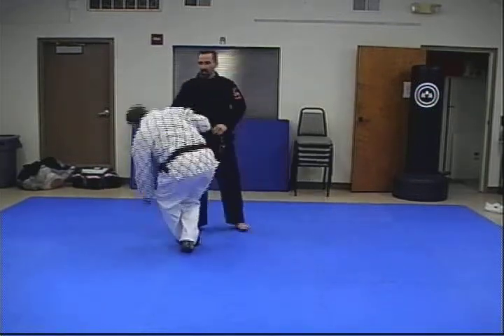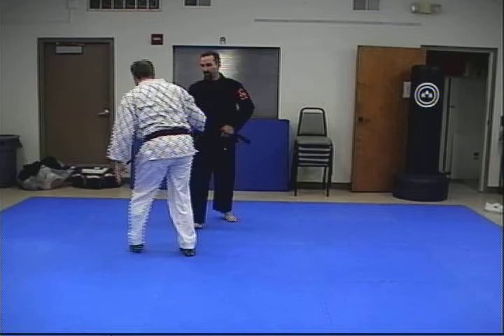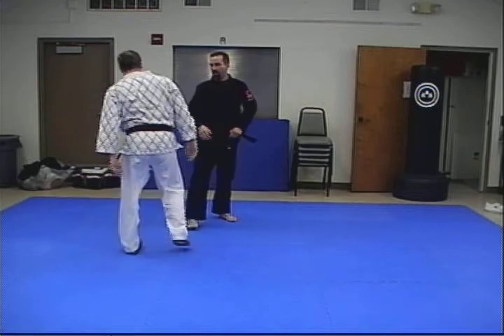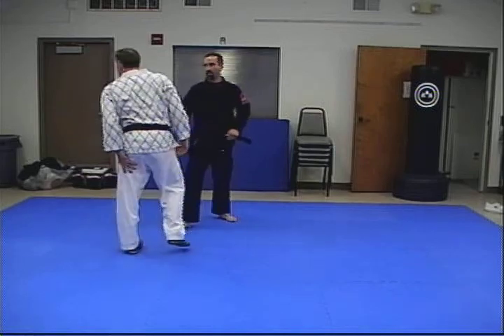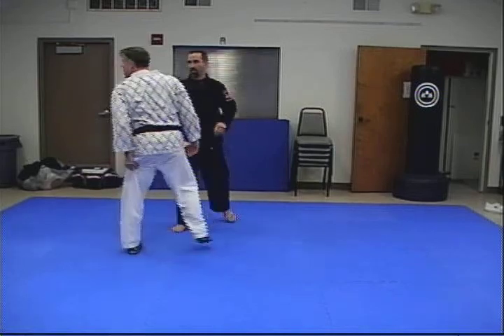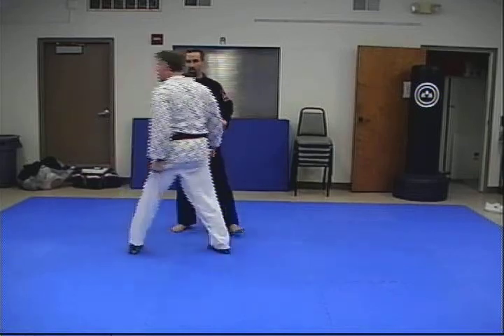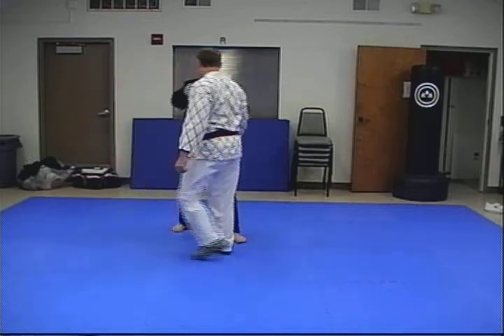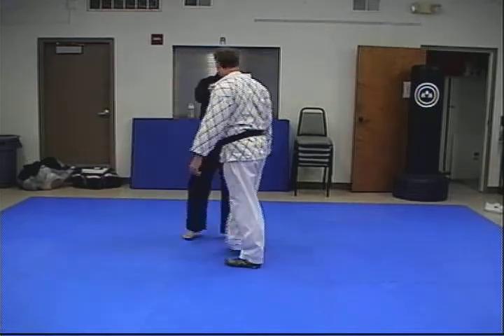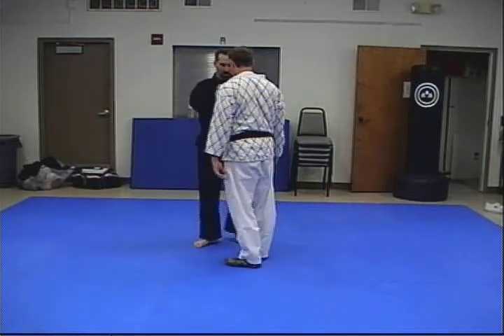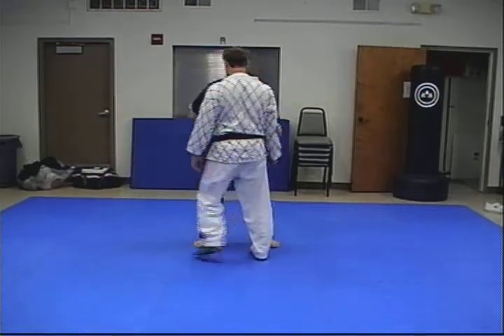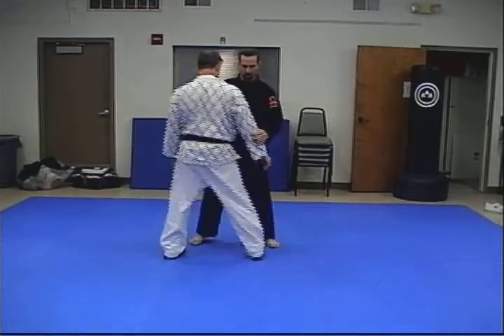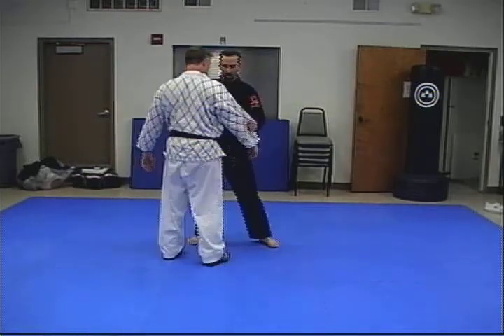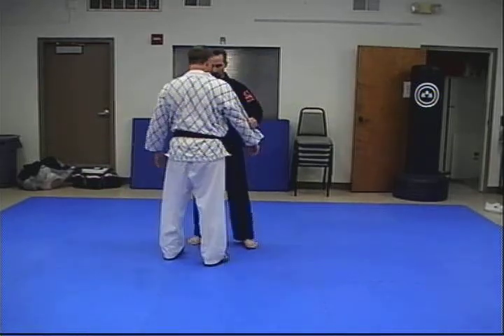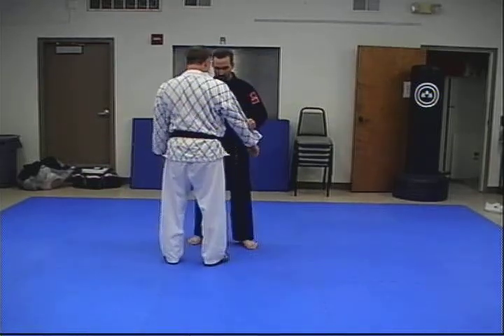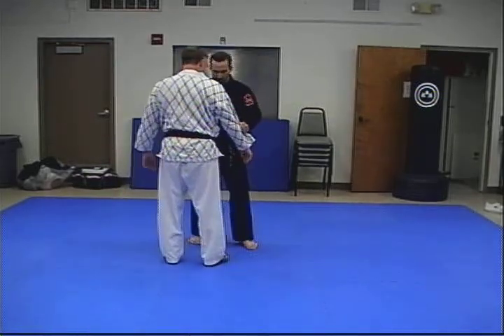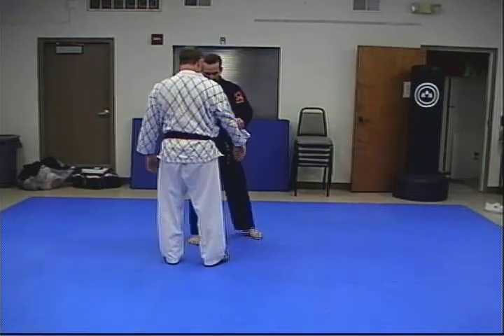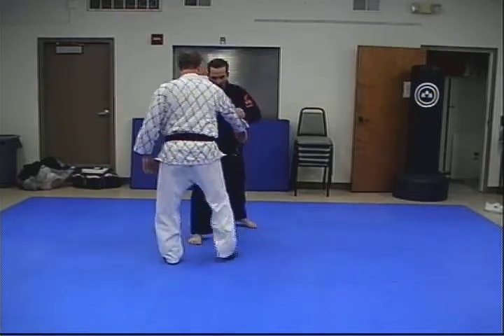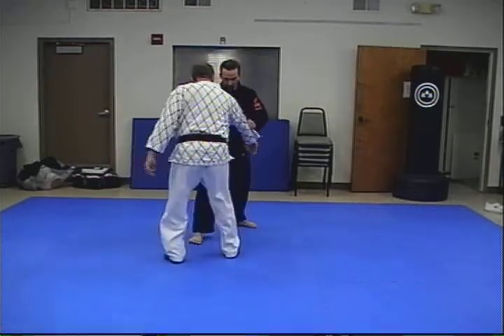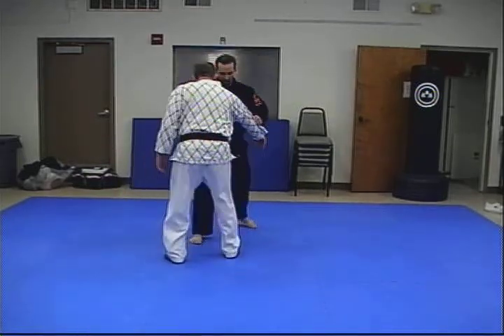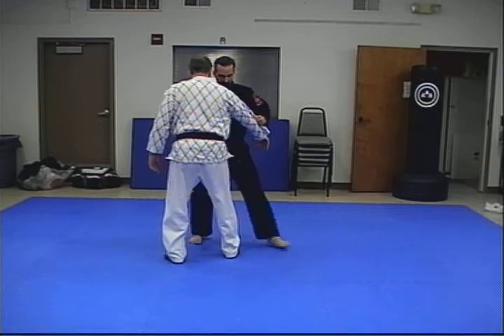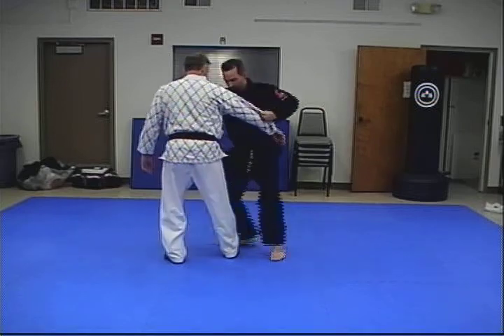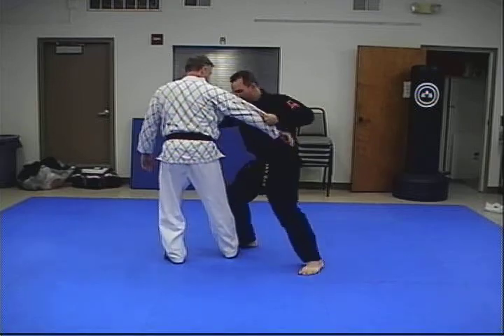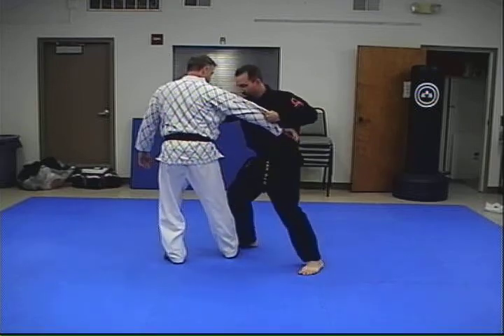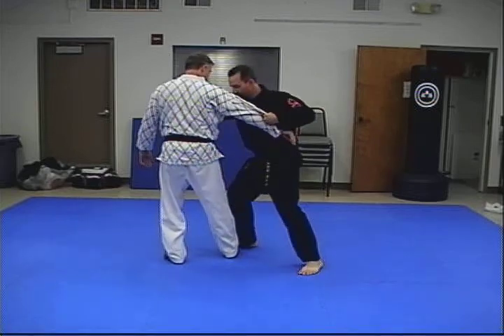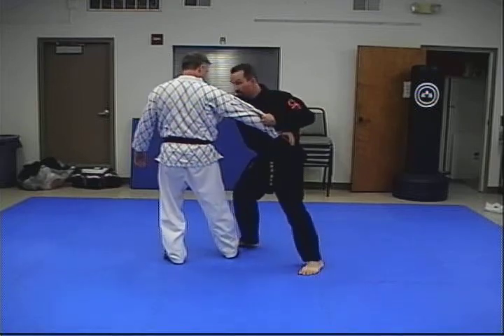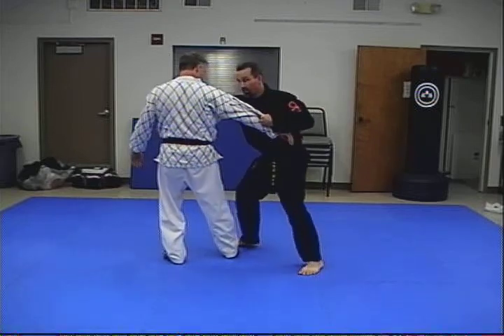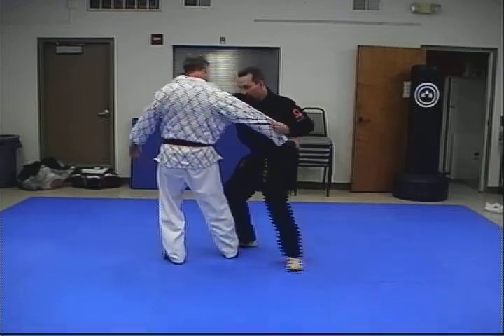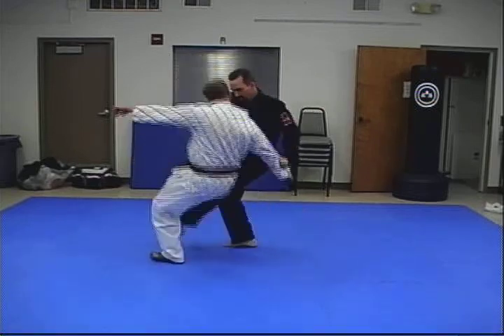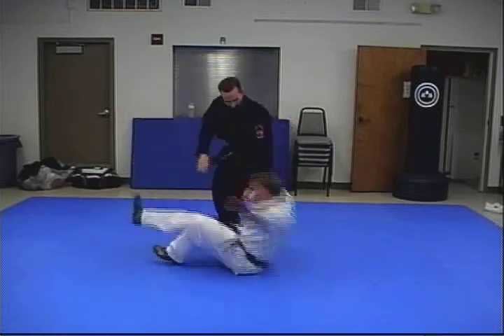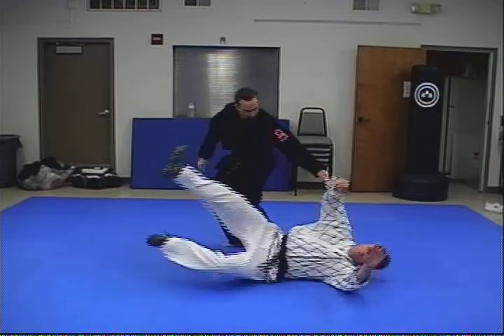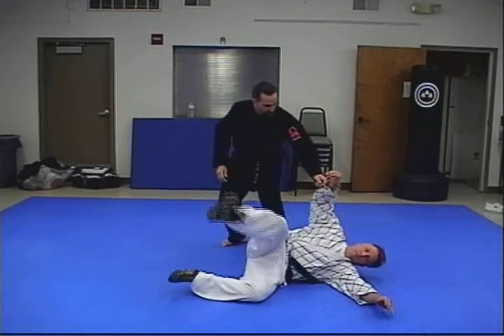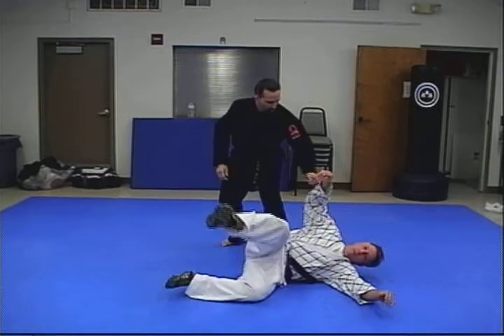Another angle here: draw him off balance, step, get yourself in position, shift weight, and down.